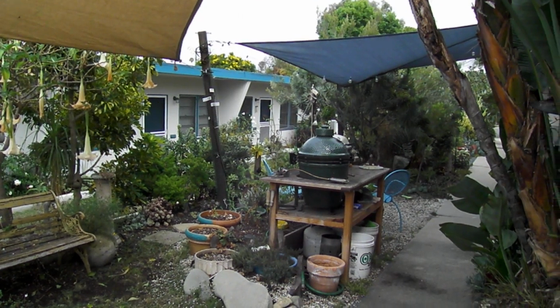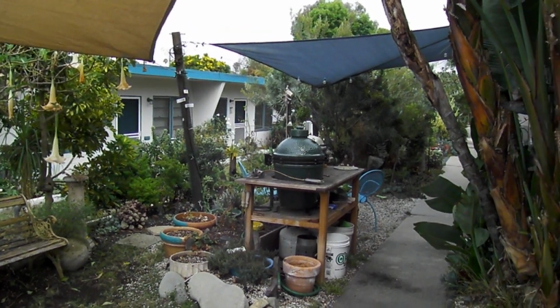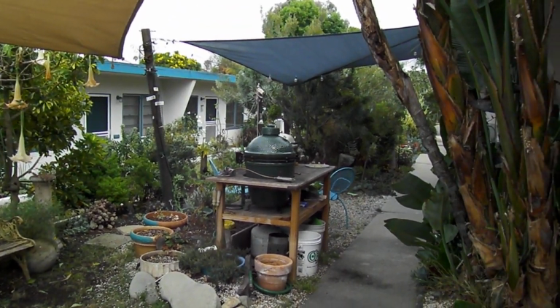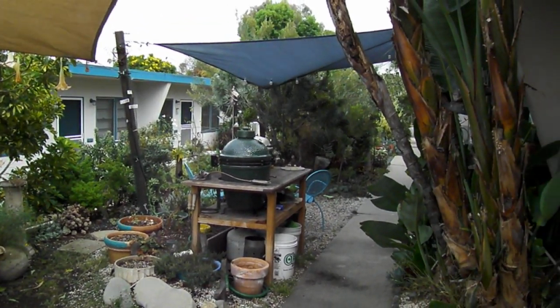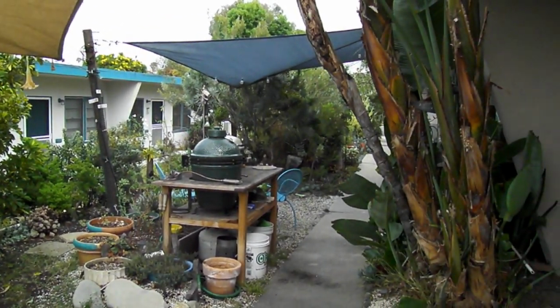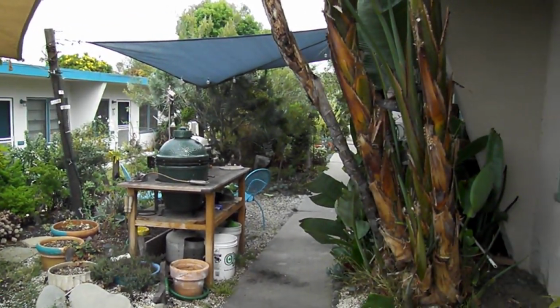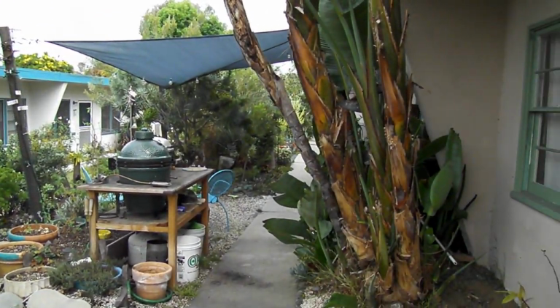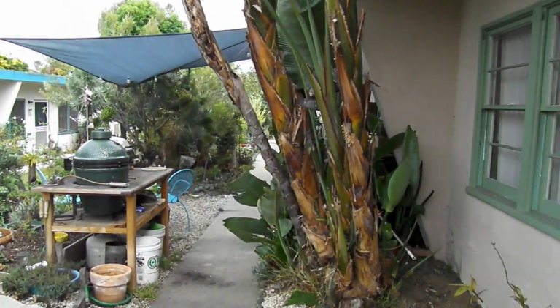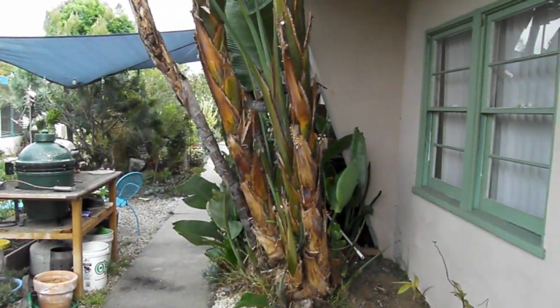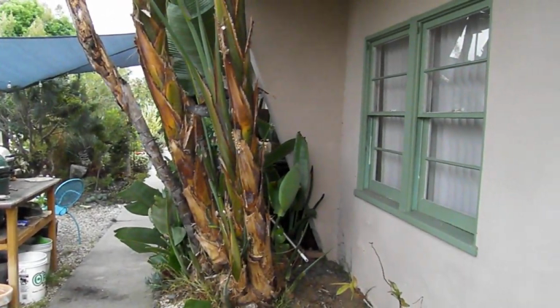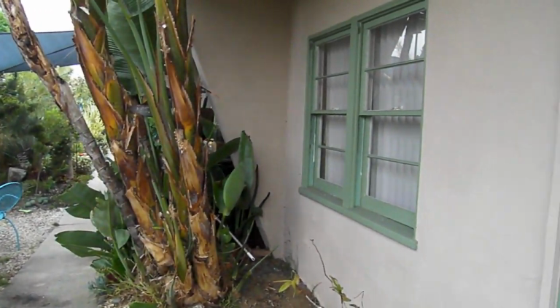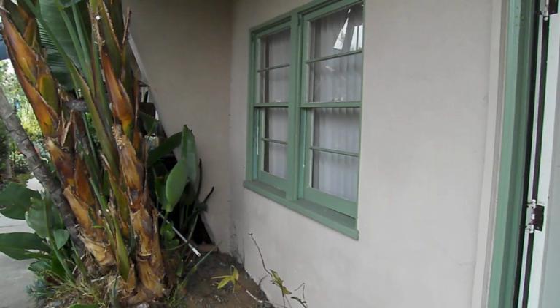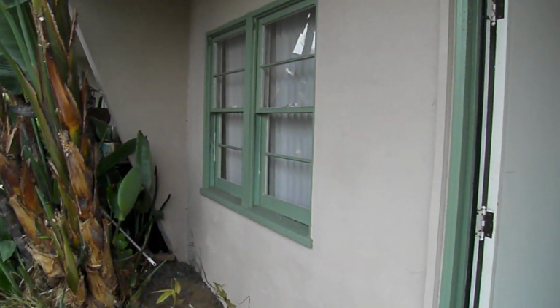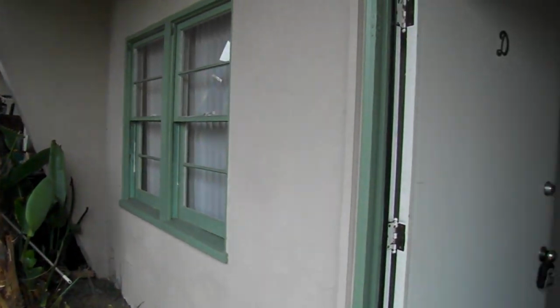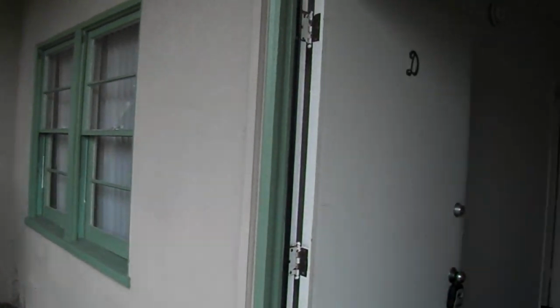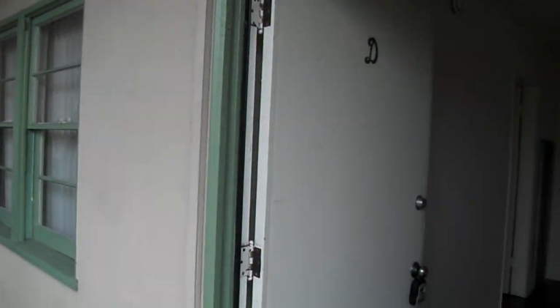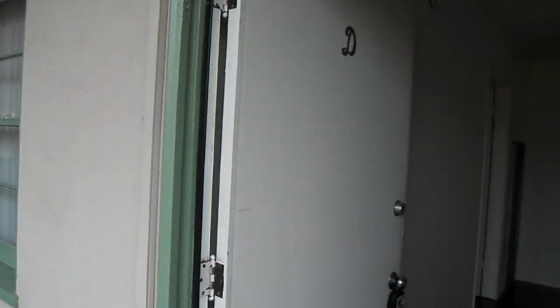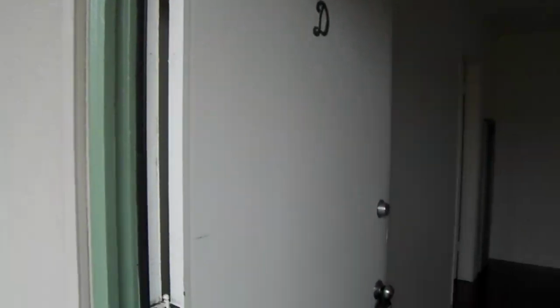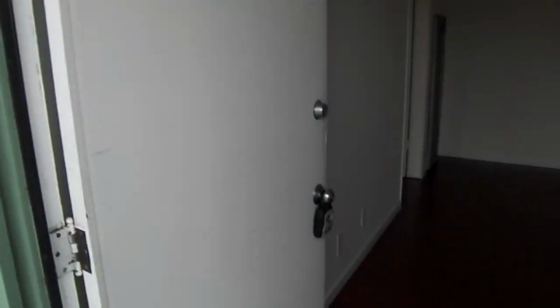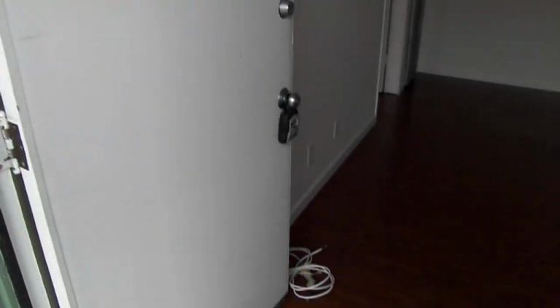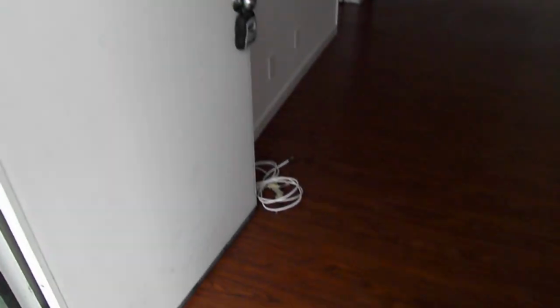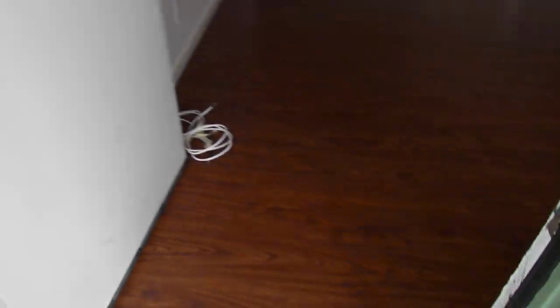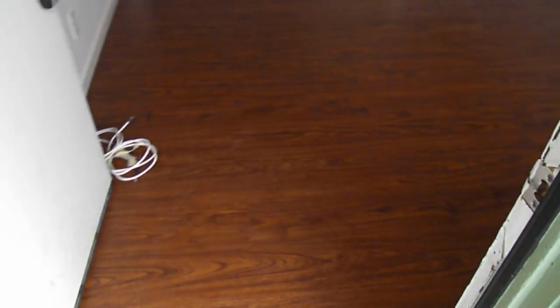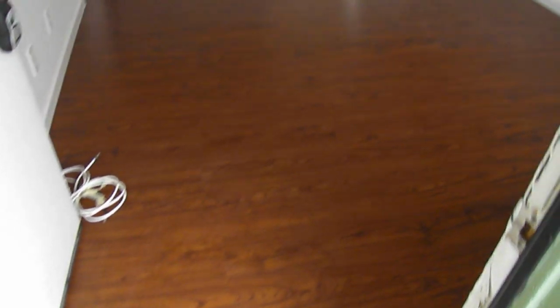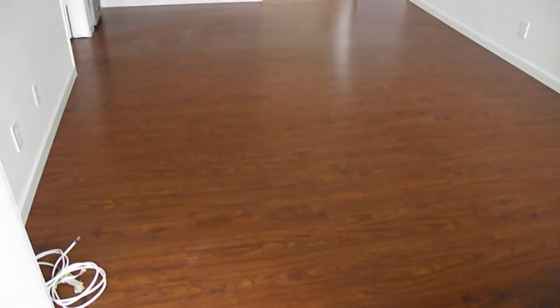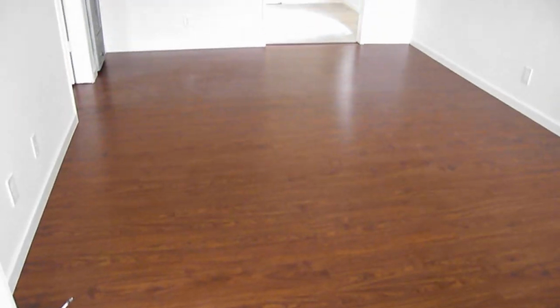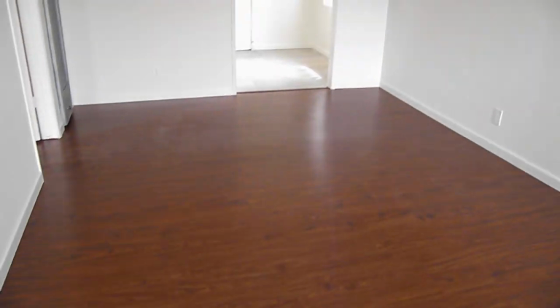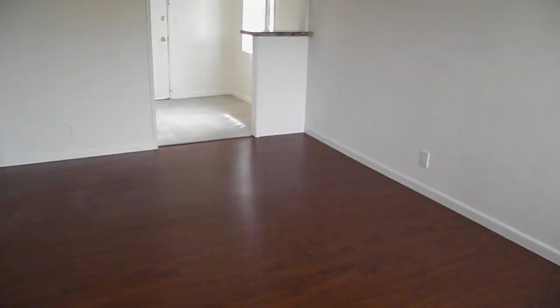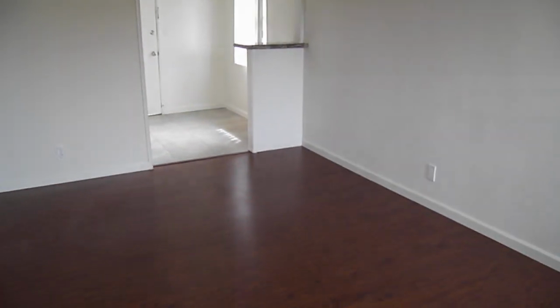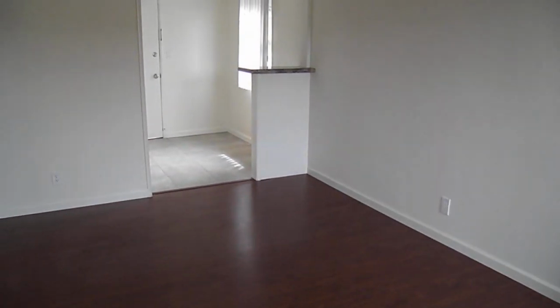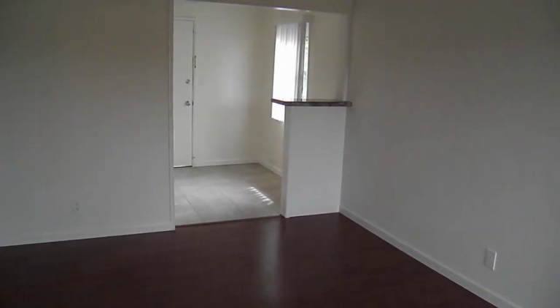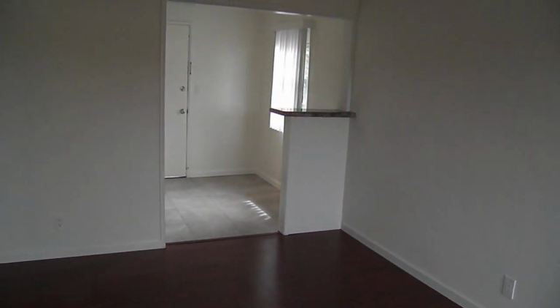Welcome to 828 Cedar Street here in Santa Monica, unit number D. A remodeled one bedroom, one bathroom apartment with parking.